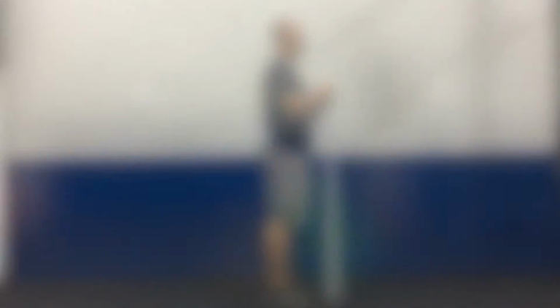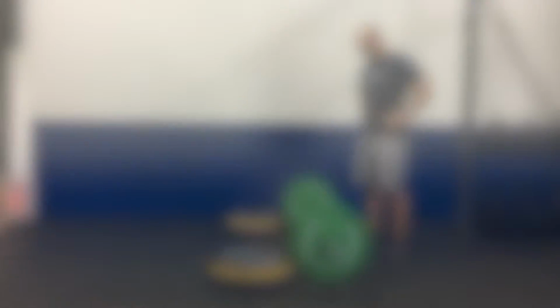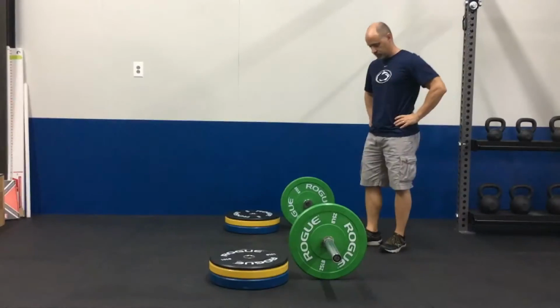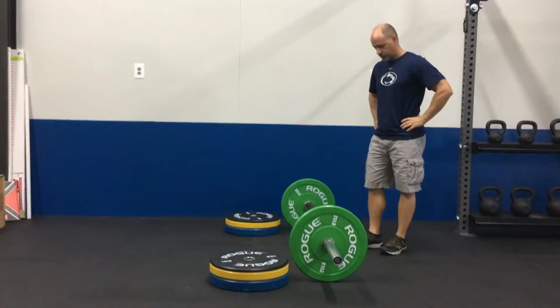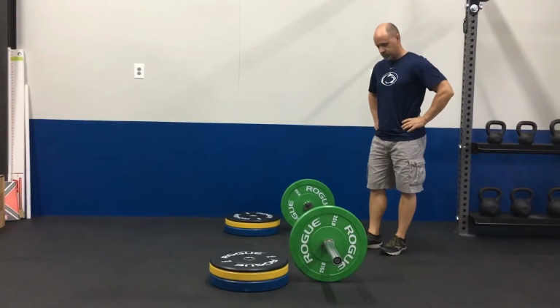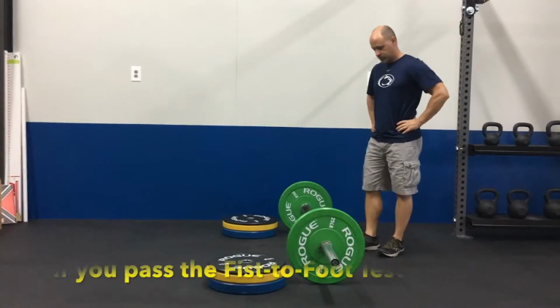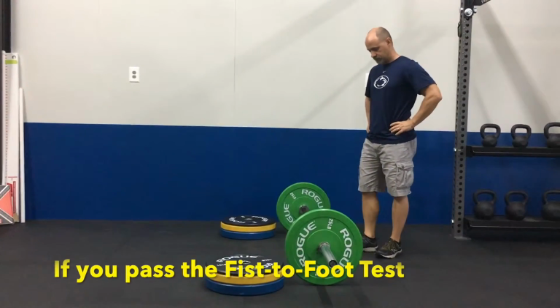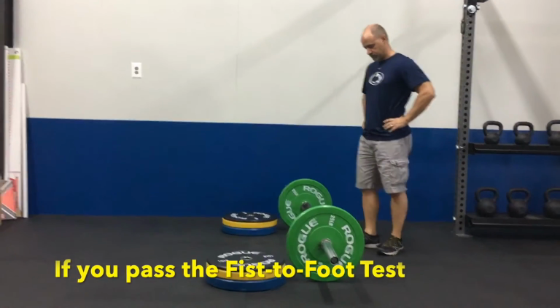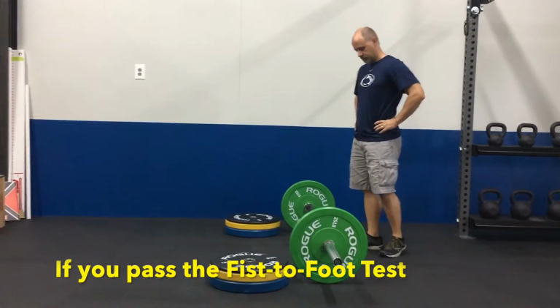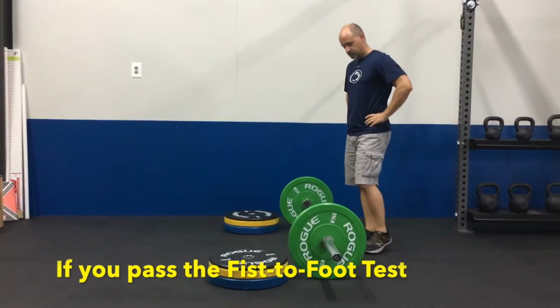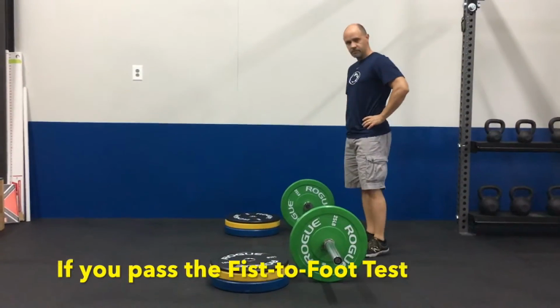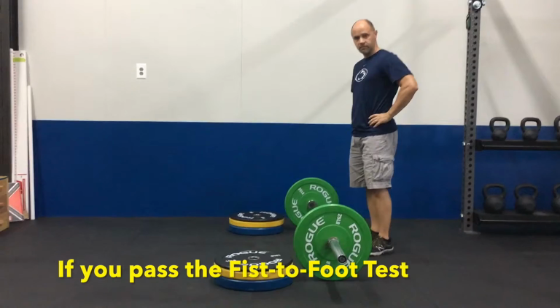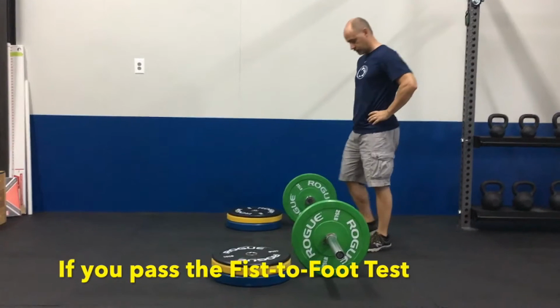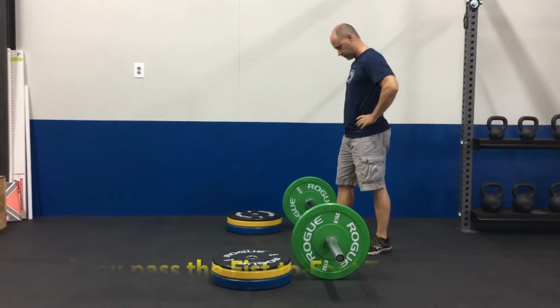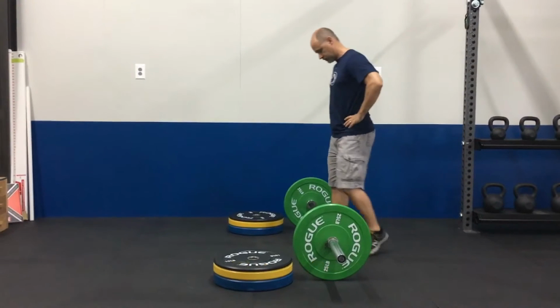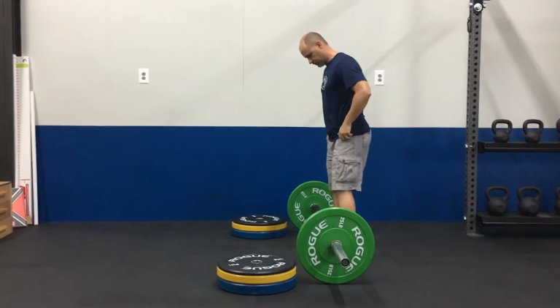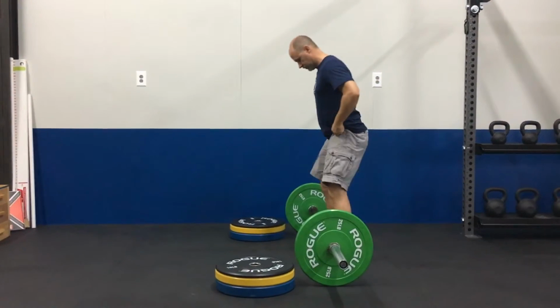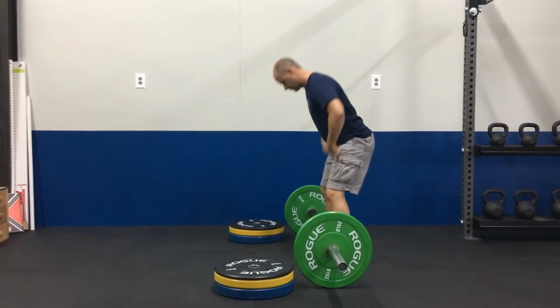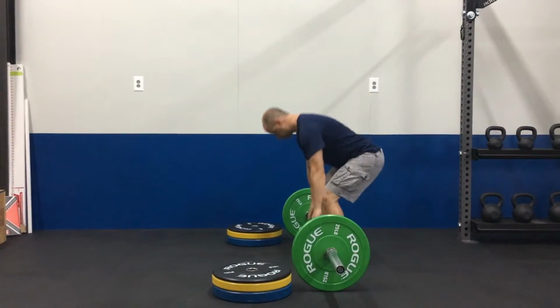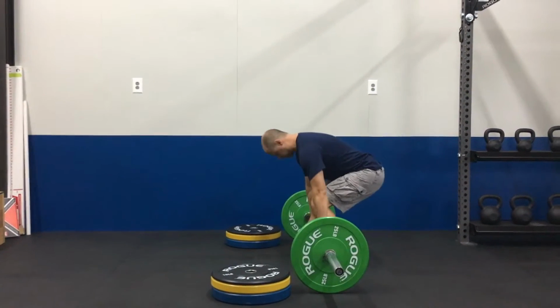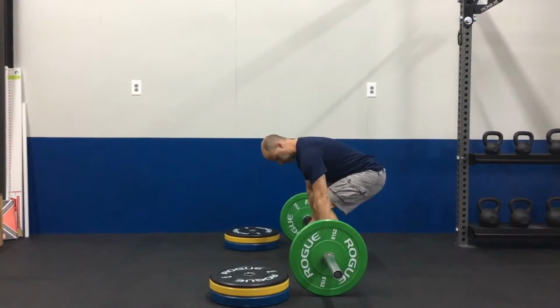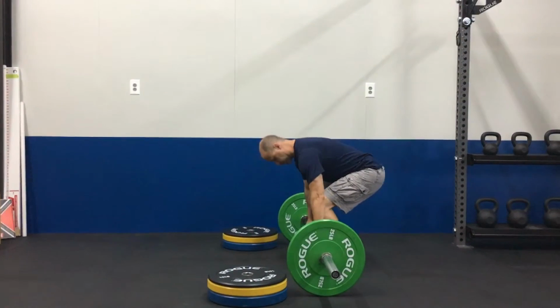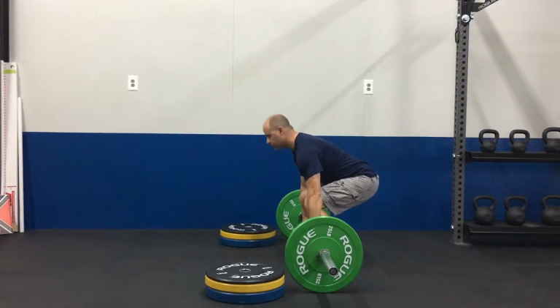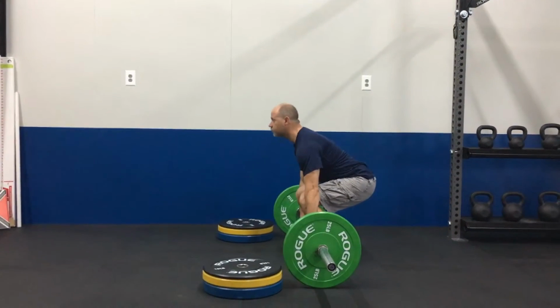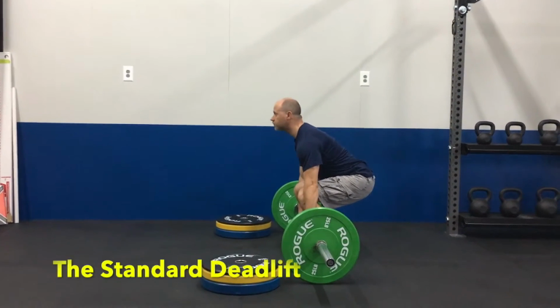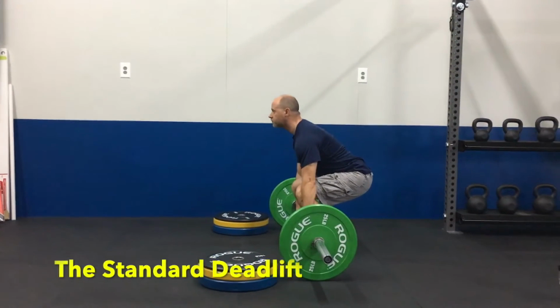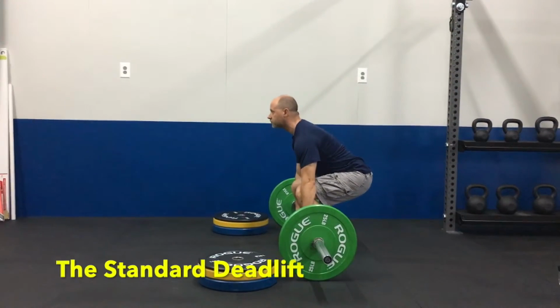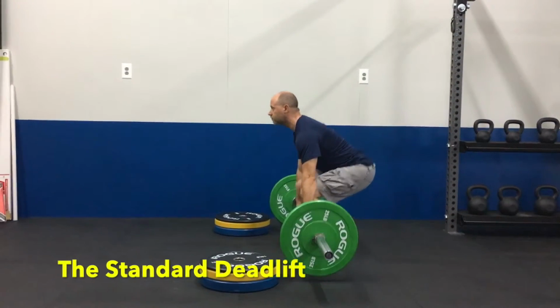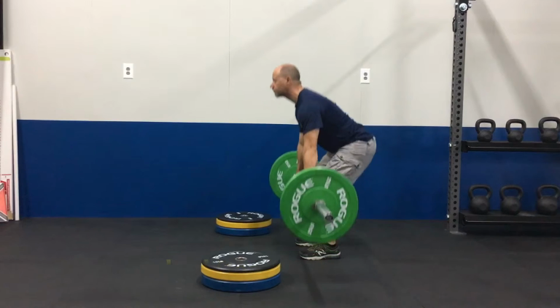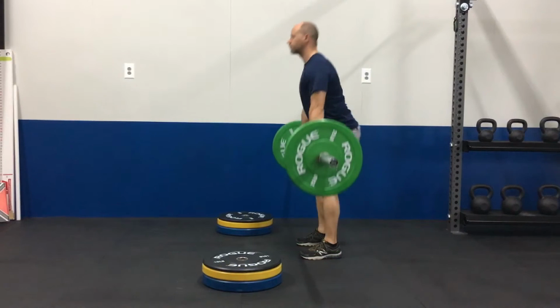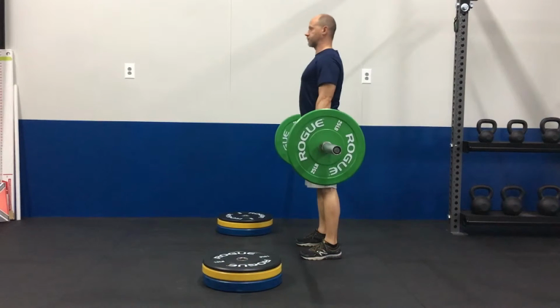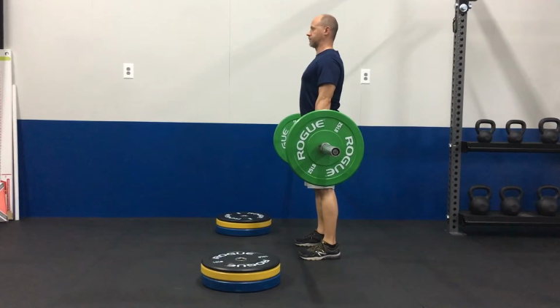So if you pass the fist to foot test, you can try deadlifting from the floor, keeping your back flat, chest up, shins vertical.